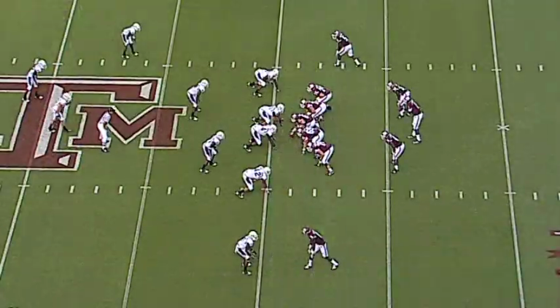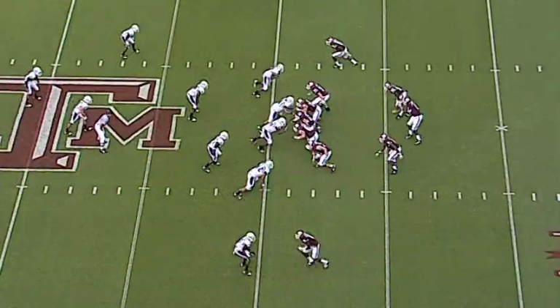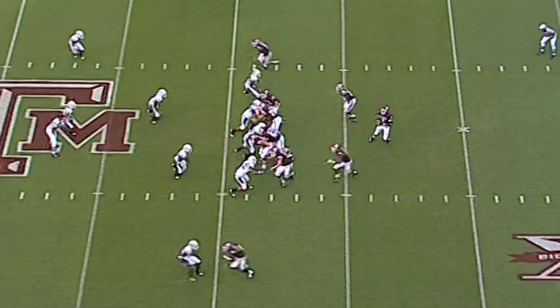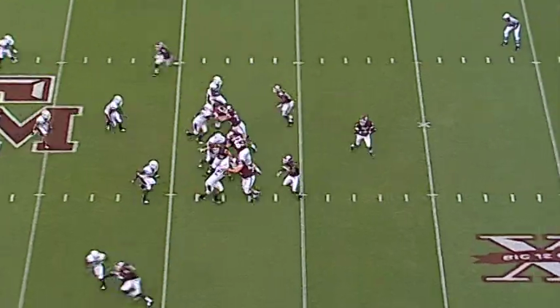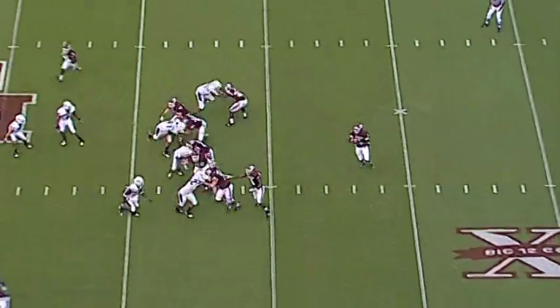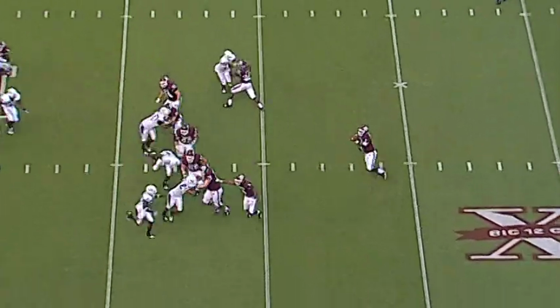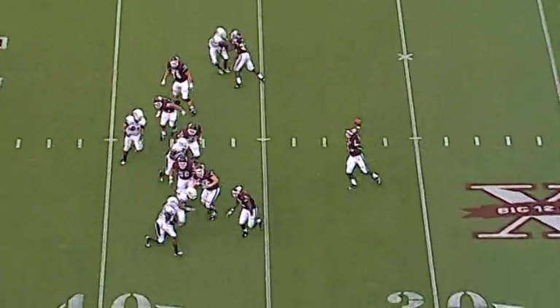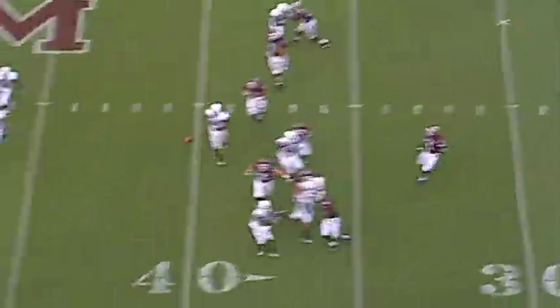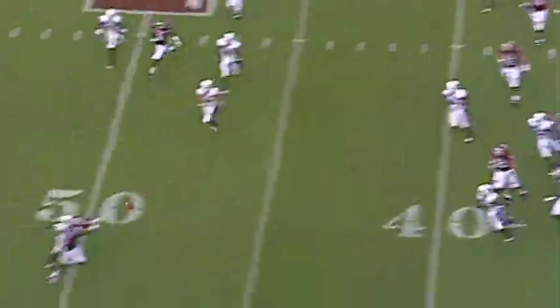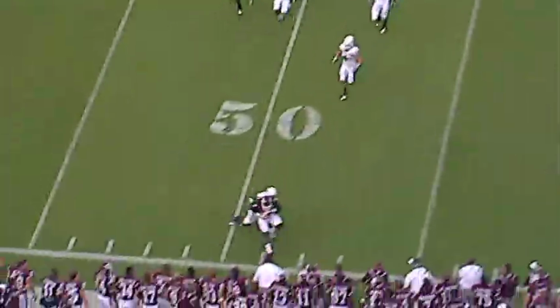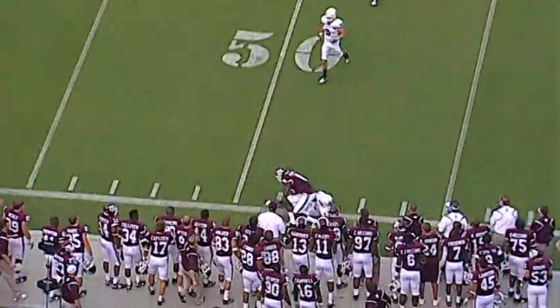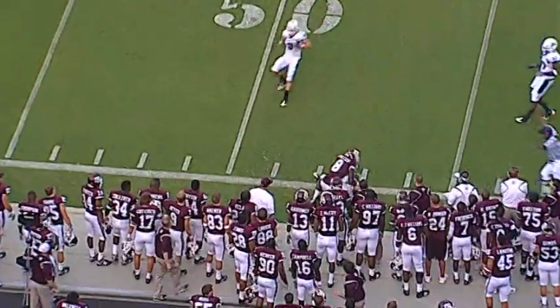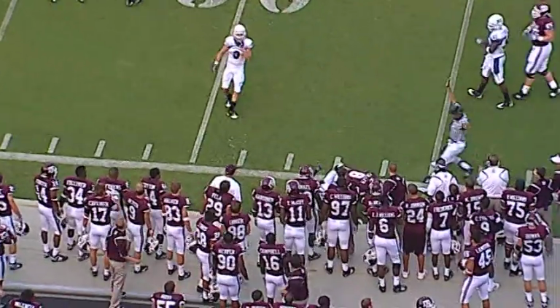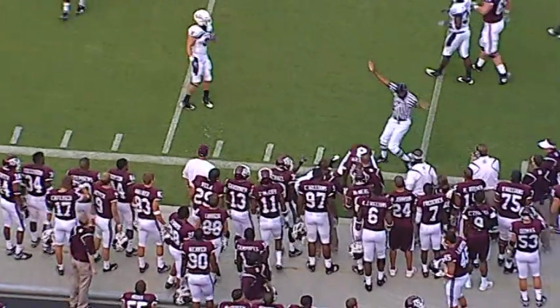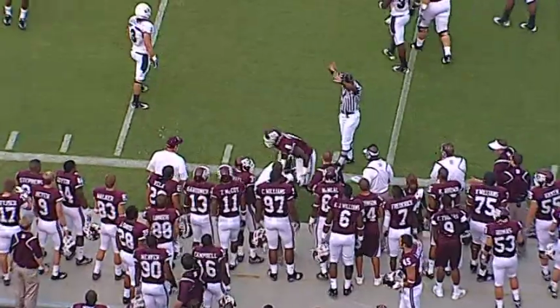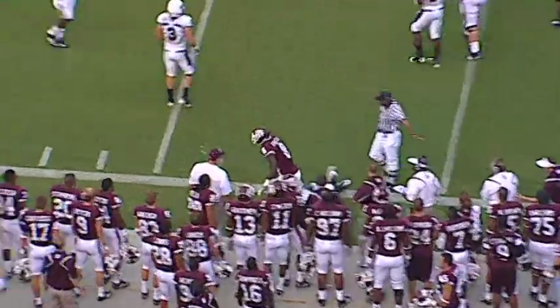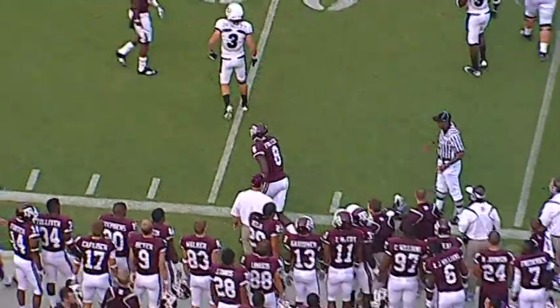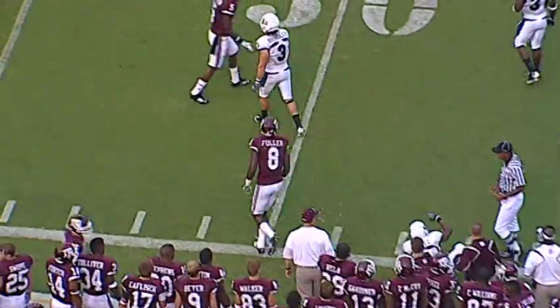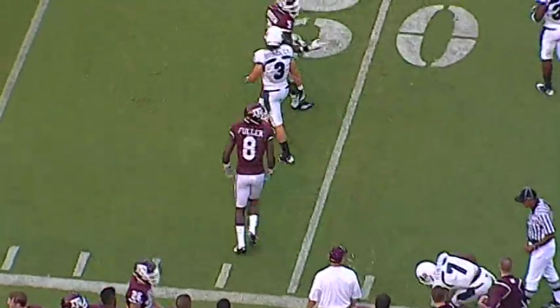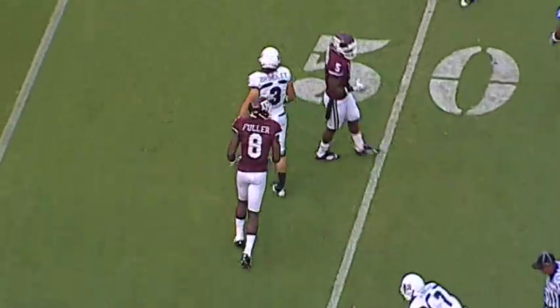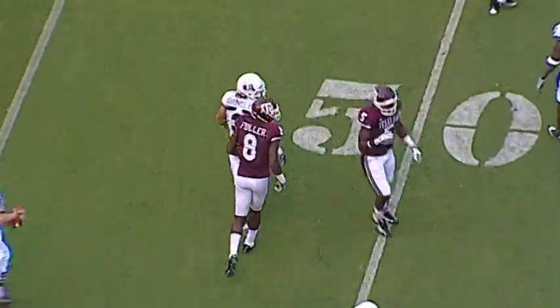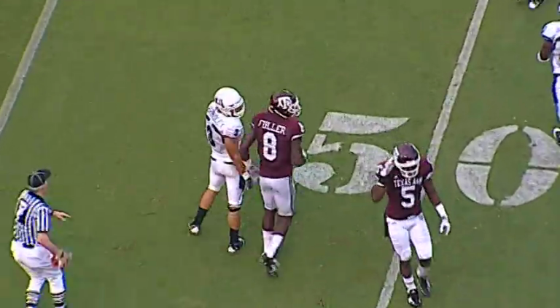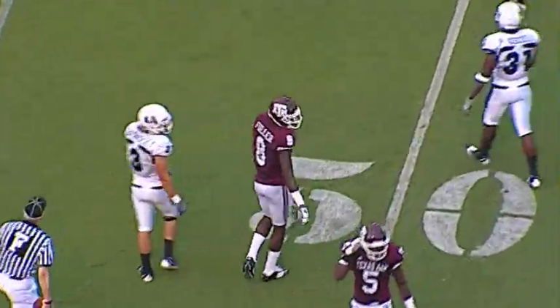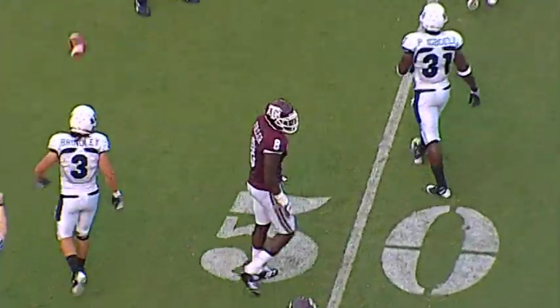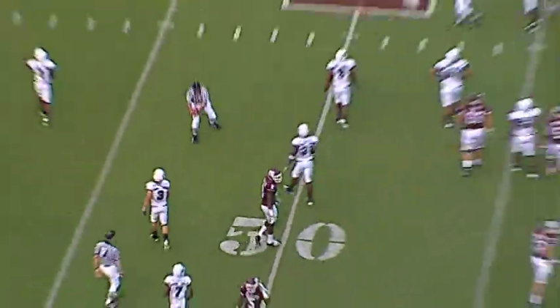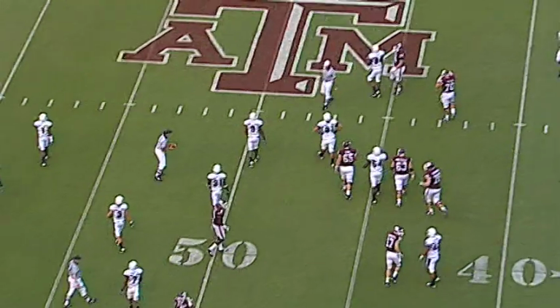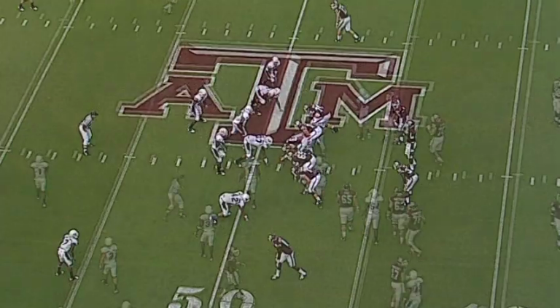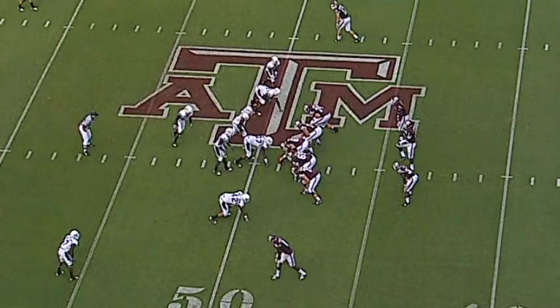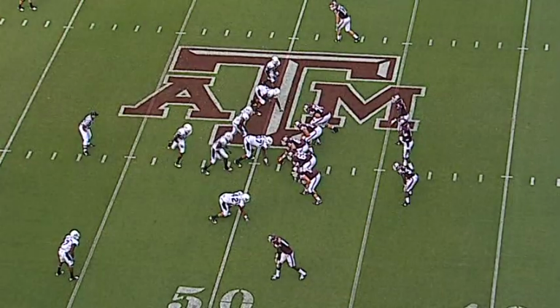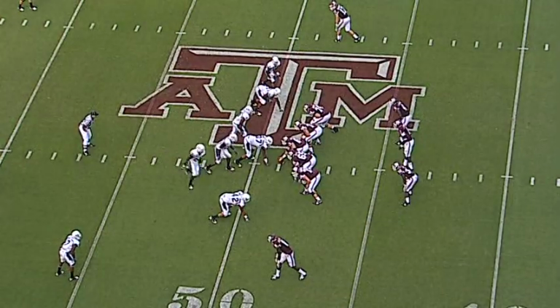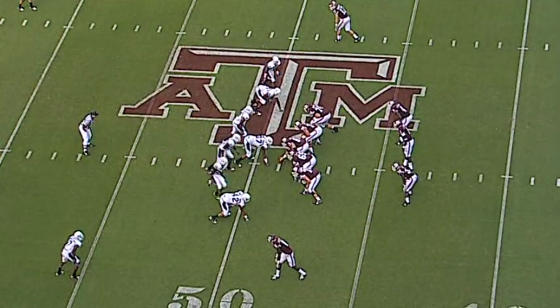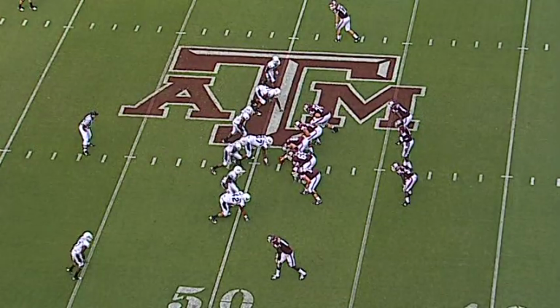Shotgun, halfbacks each side of Gerard. Rolls to his left, looking to throw, has a cut and it's a catch at the 49-yard line. Aggies signed the 50. That's Fuller — that will be Jeff's 11th catch of the season. The Aggies on those third downs opening game: 56%.